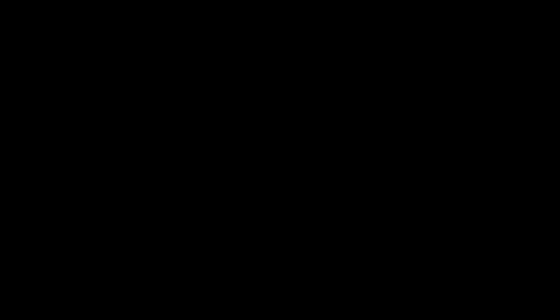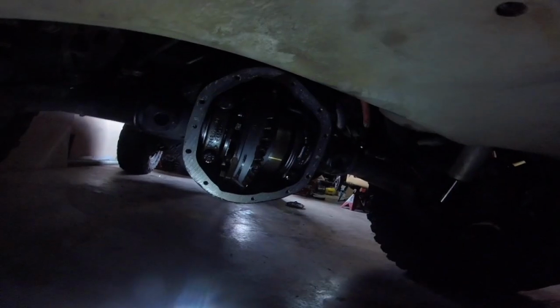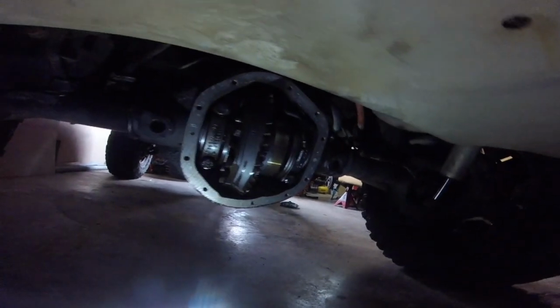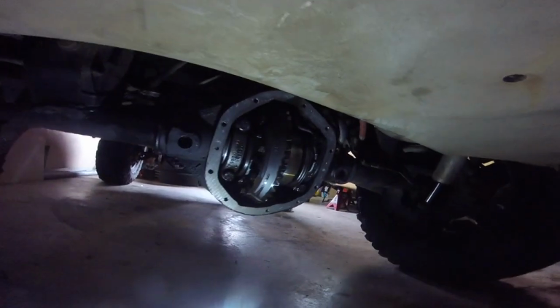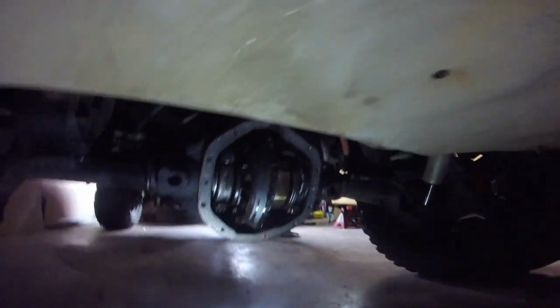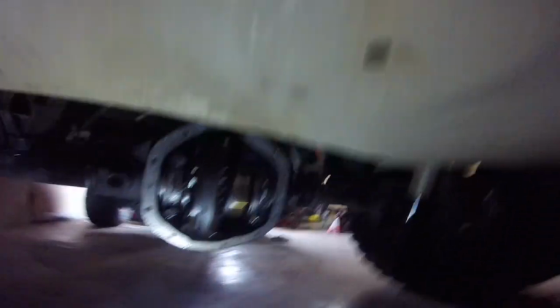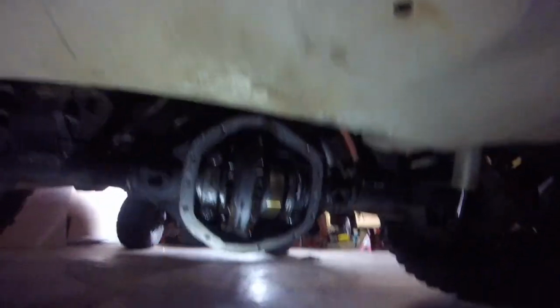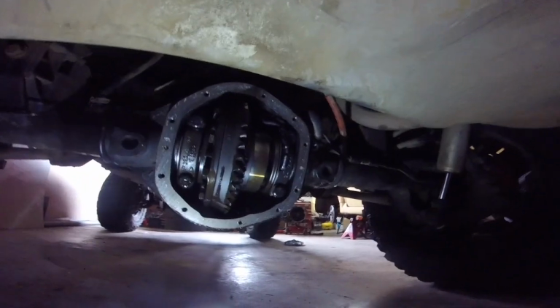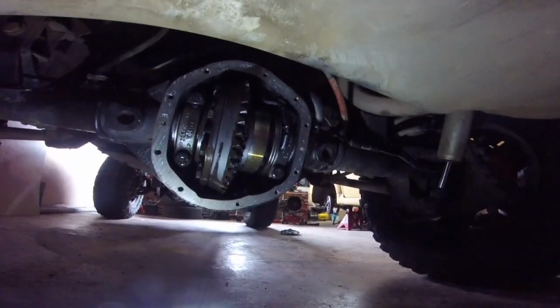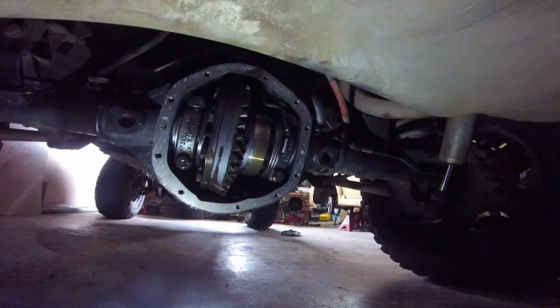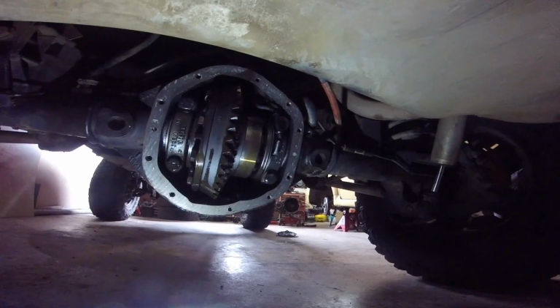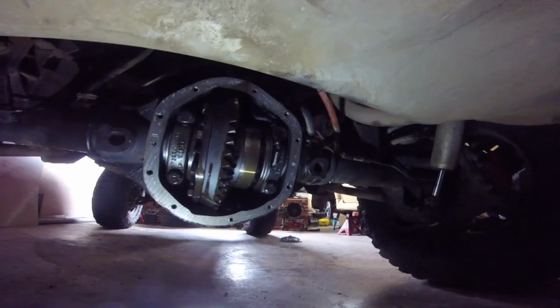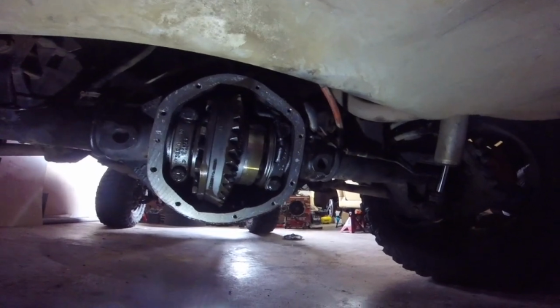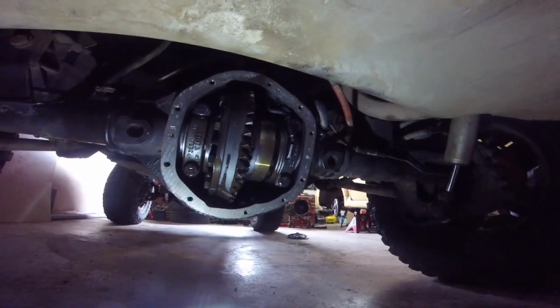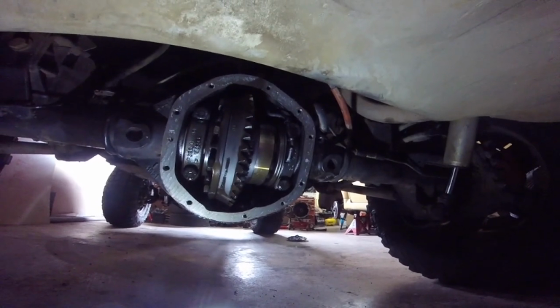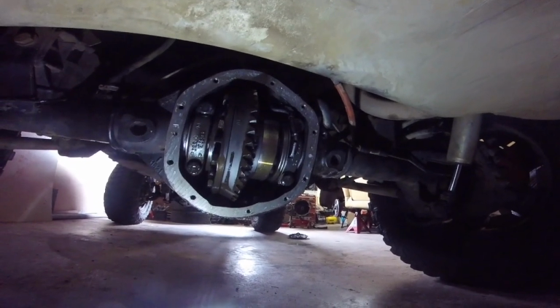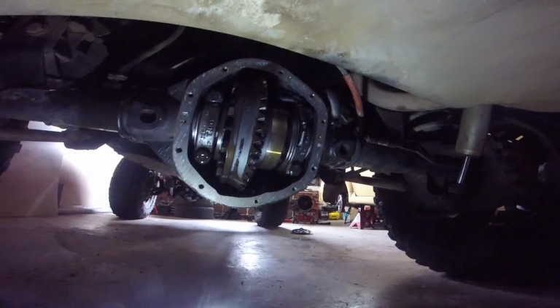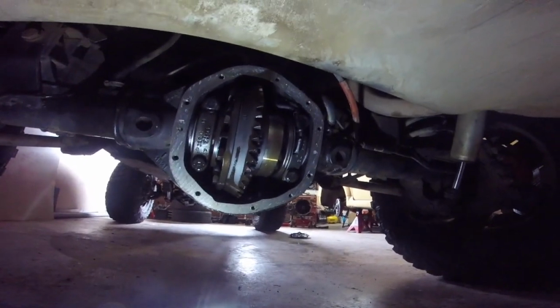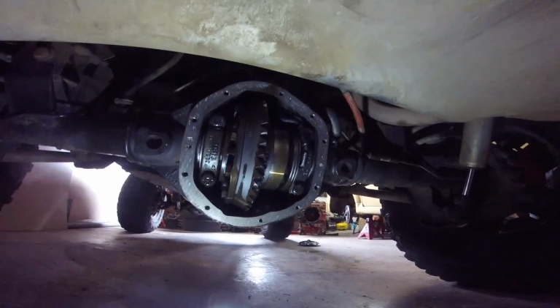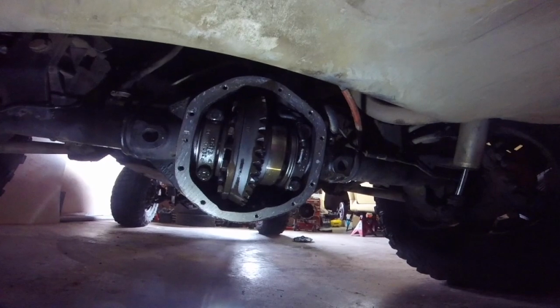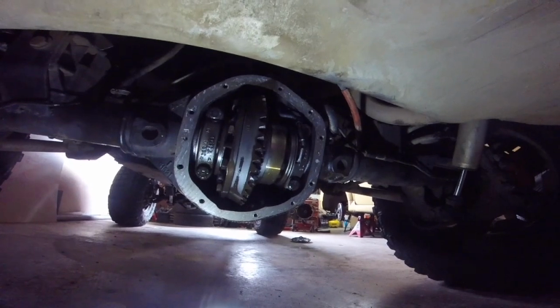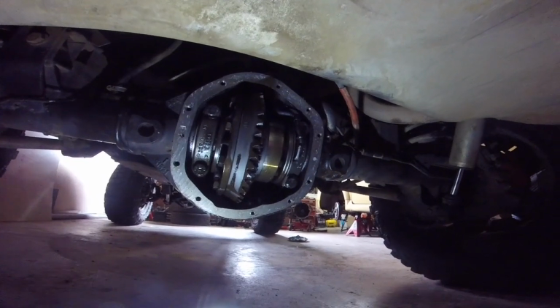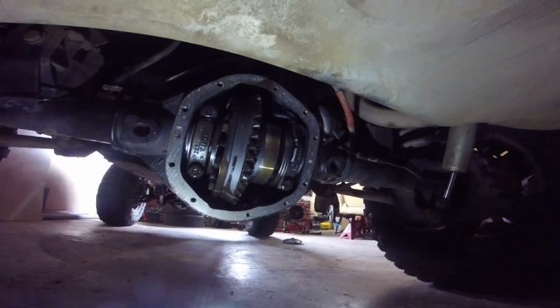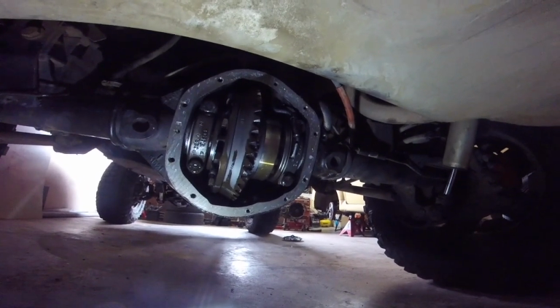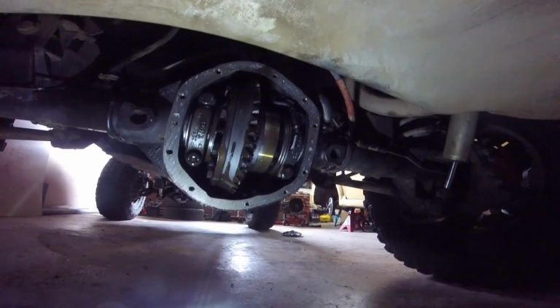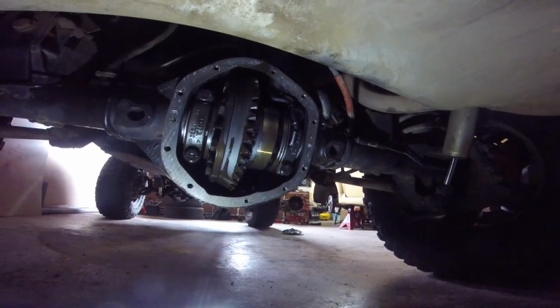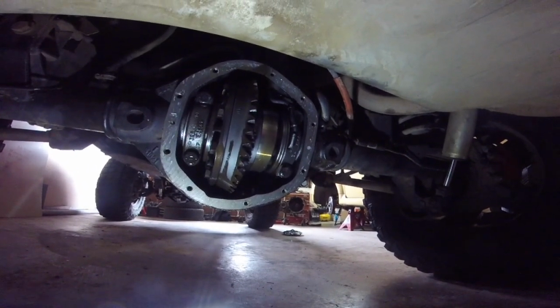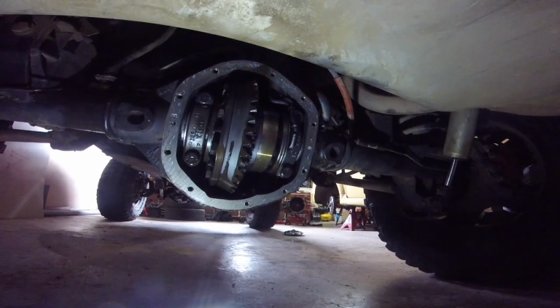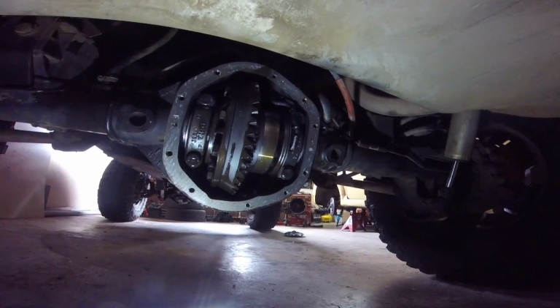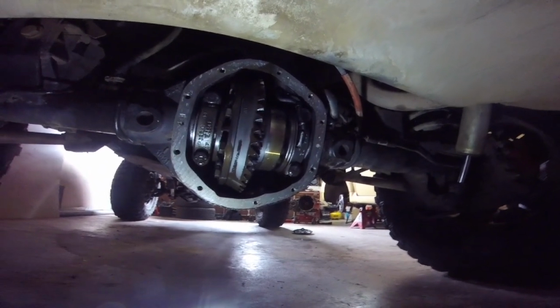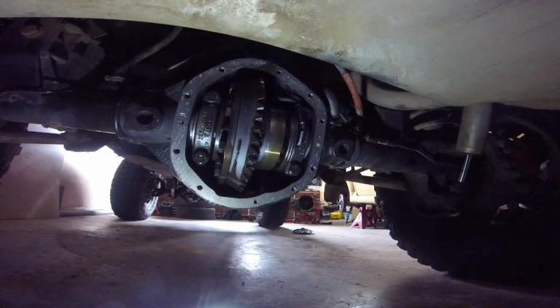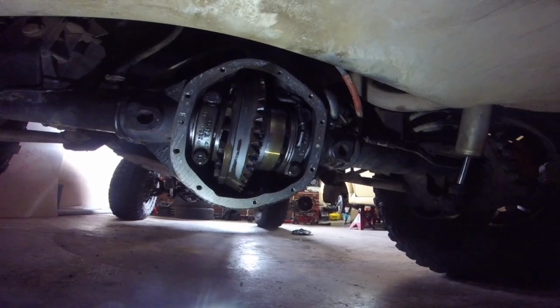Right here I'm looking at the rear carrier for a Dana 44 TJ Rubicon rear axle. I'm going to be taking this carrier out and just documenting that process. I have a similar video for the front — it's a pretty similar process, just a few minor differences.